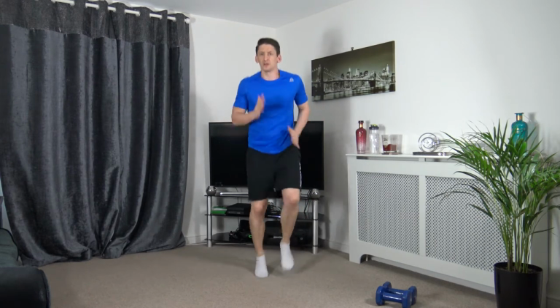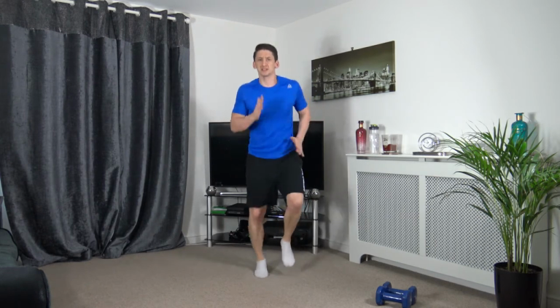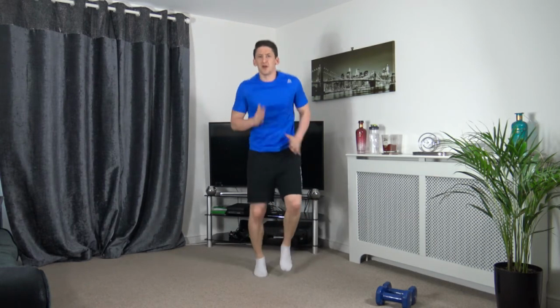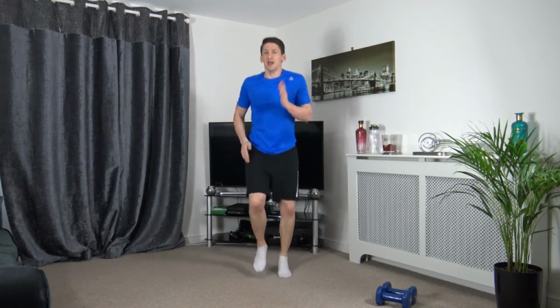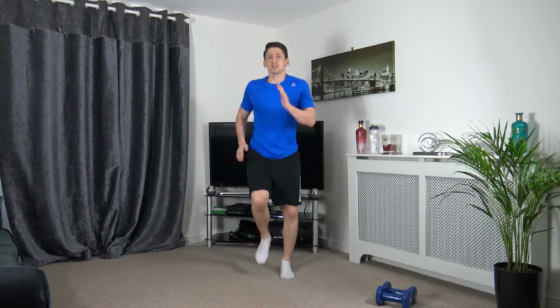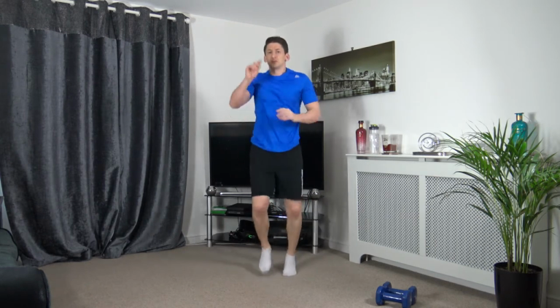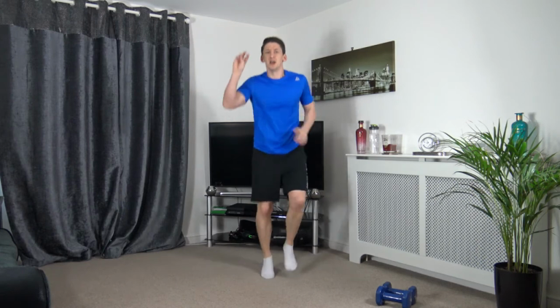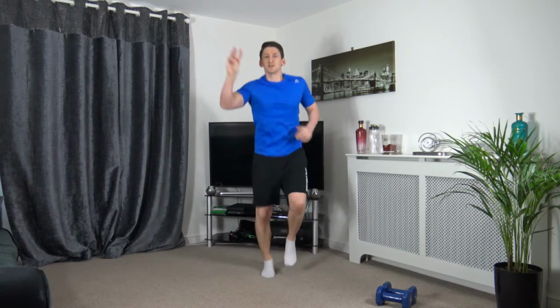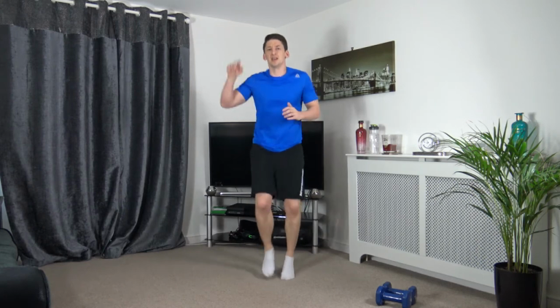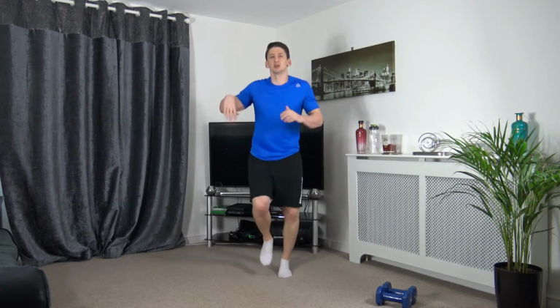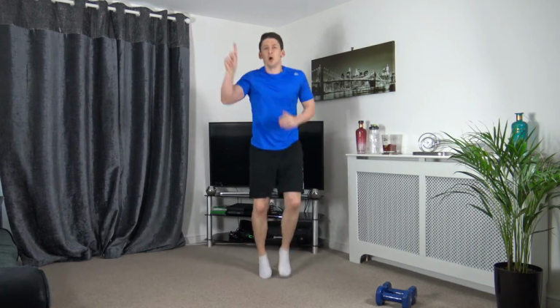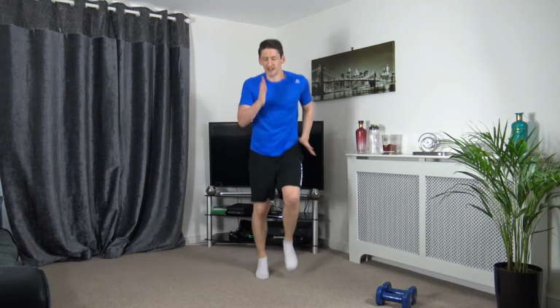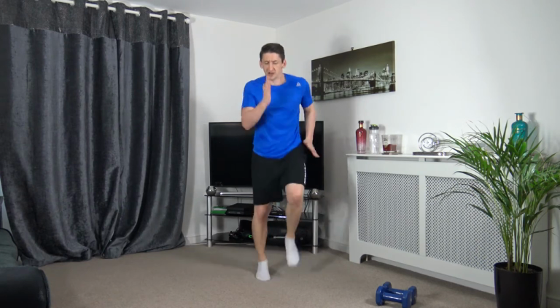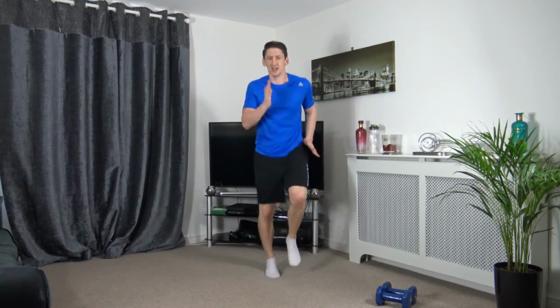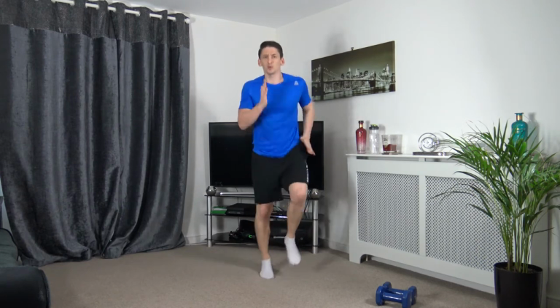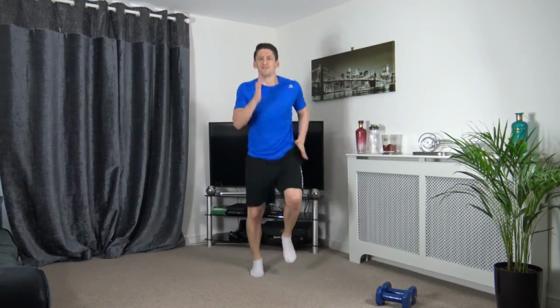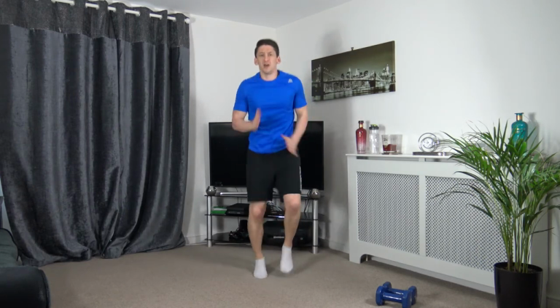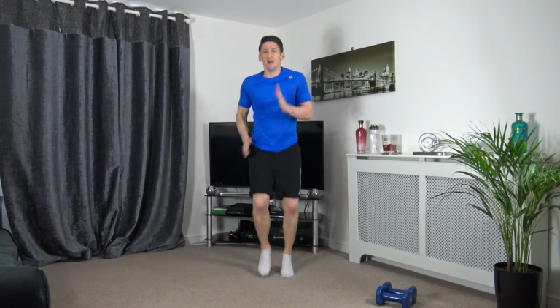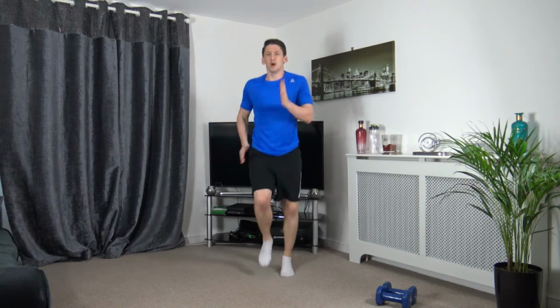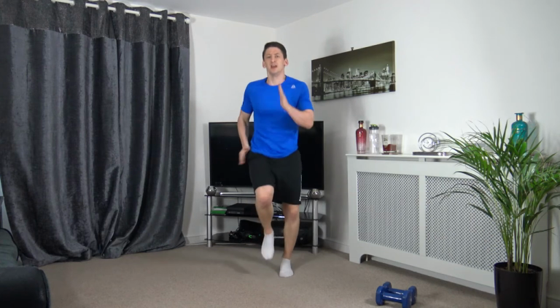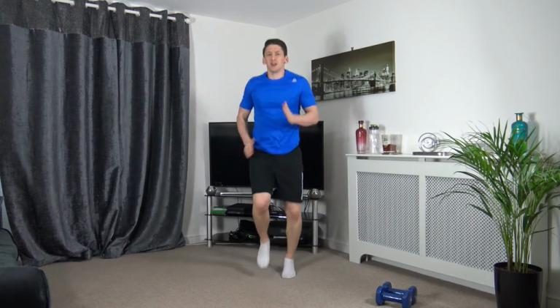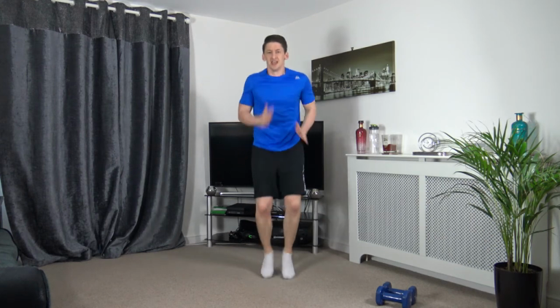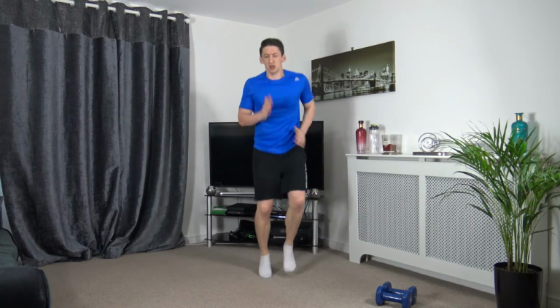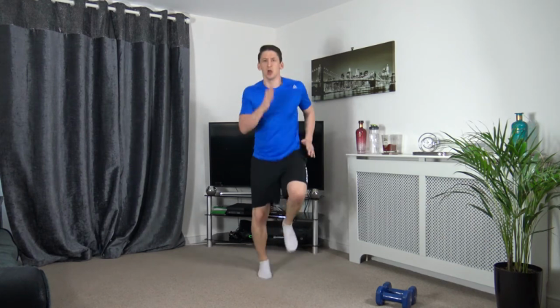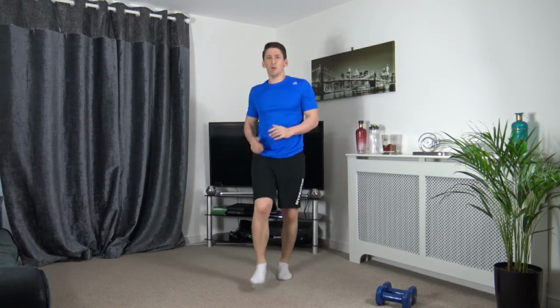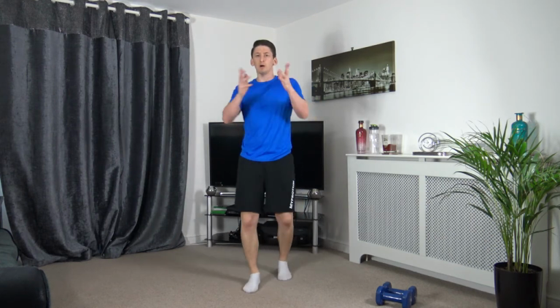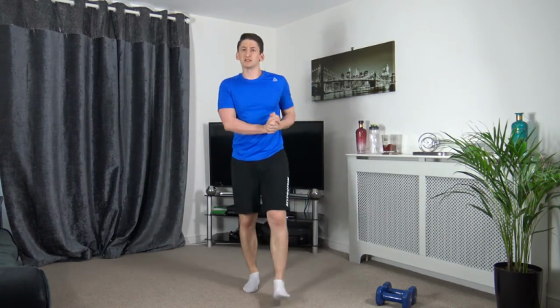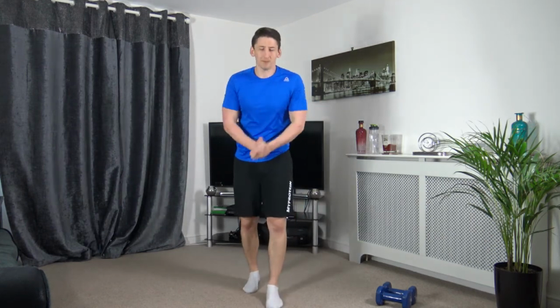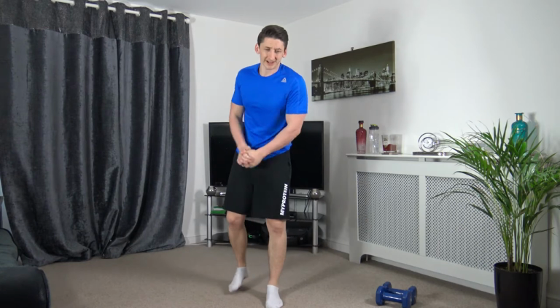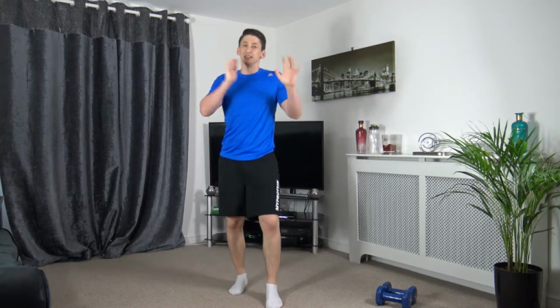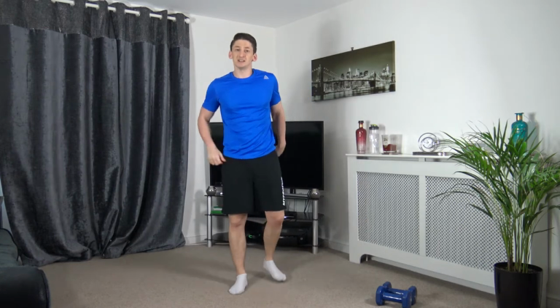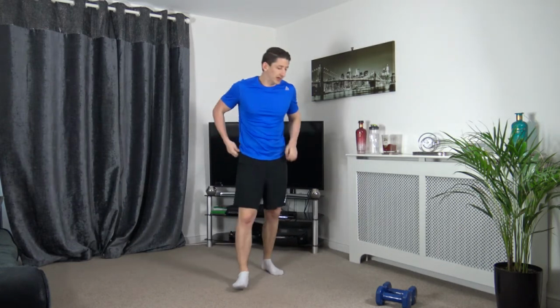Hold it there. Increase the speed one more time — 3, 2, 1, let's go, faster. Hold it there — 5, 4, 3, 2, 1. Well done, that's the warm-up completed. Let's head into the workout.